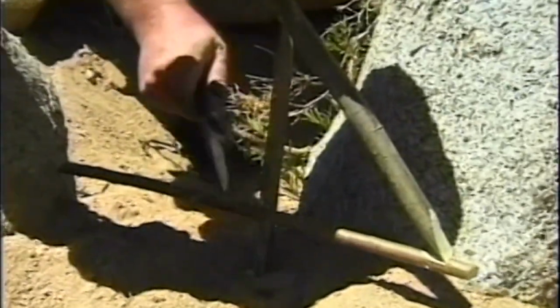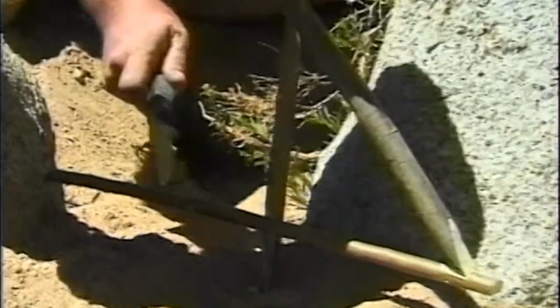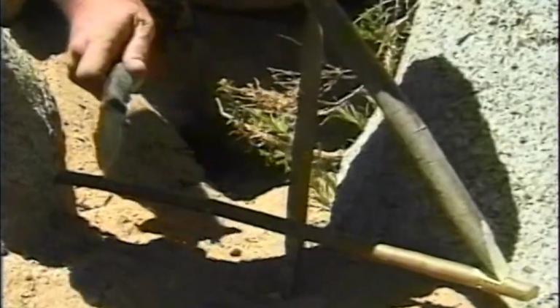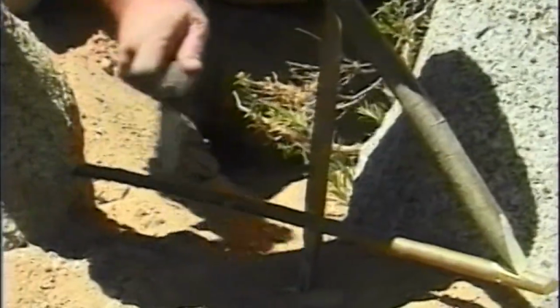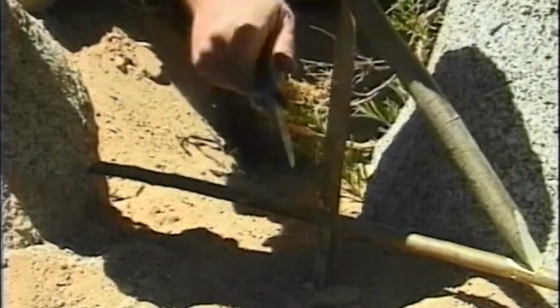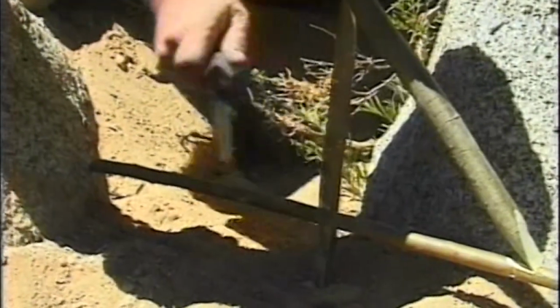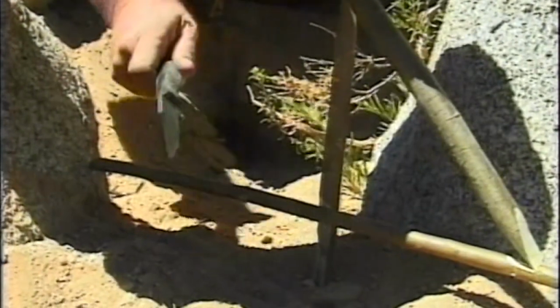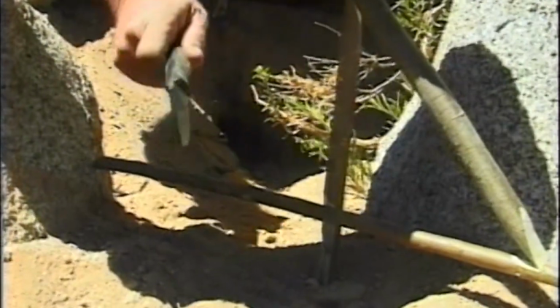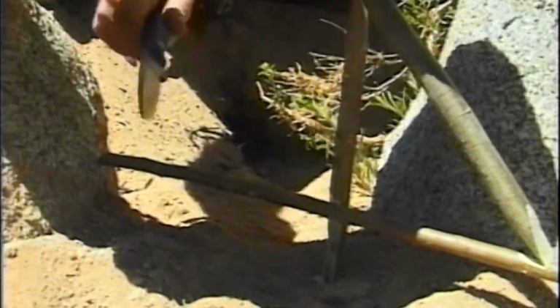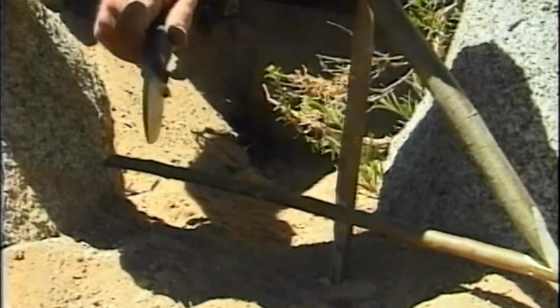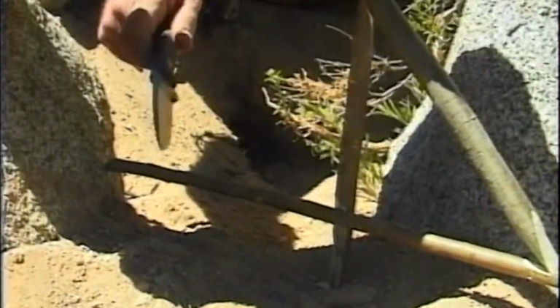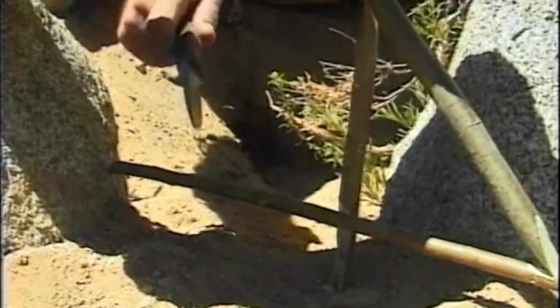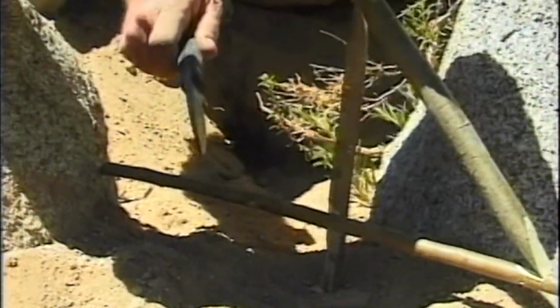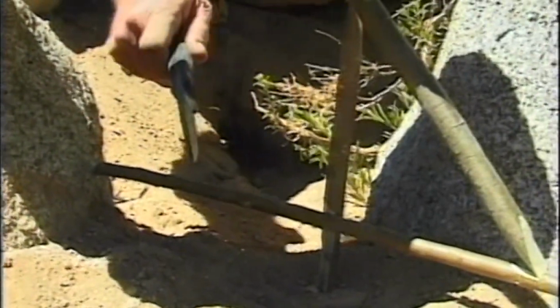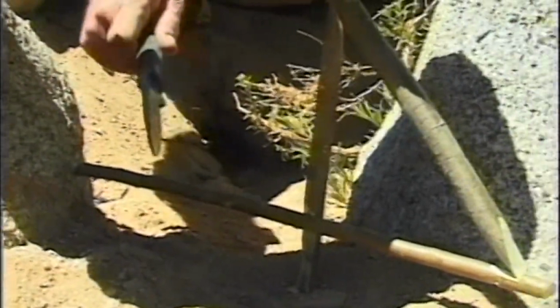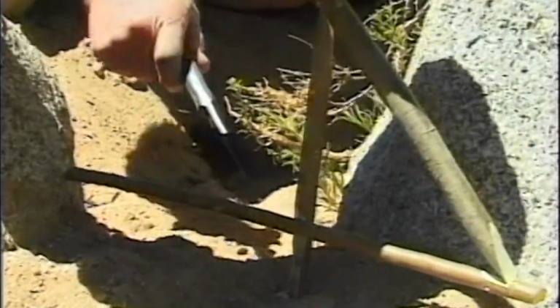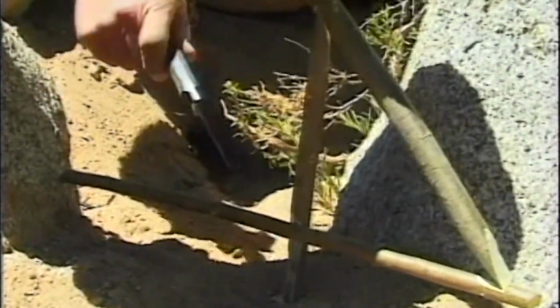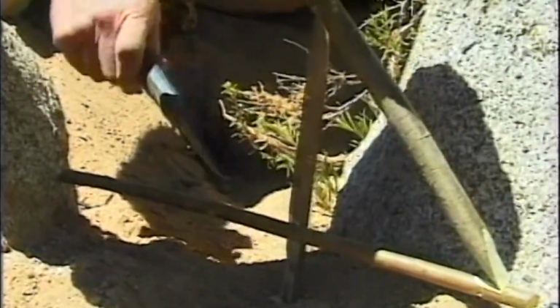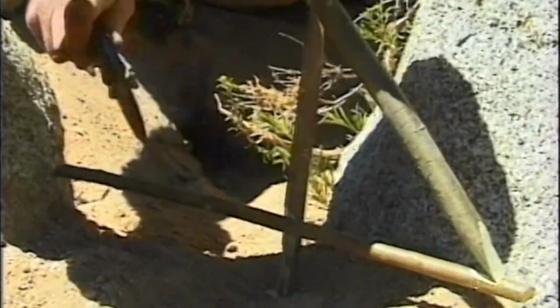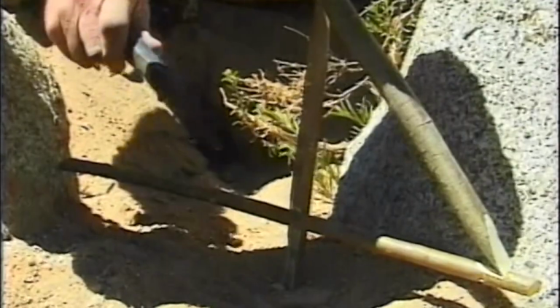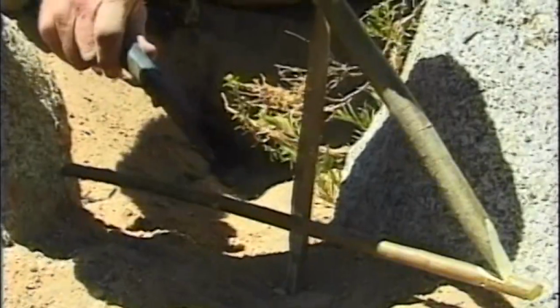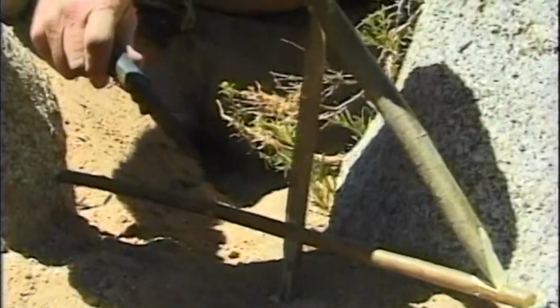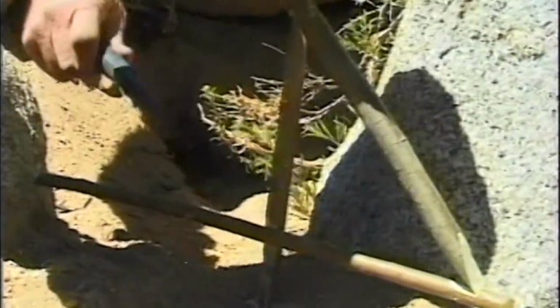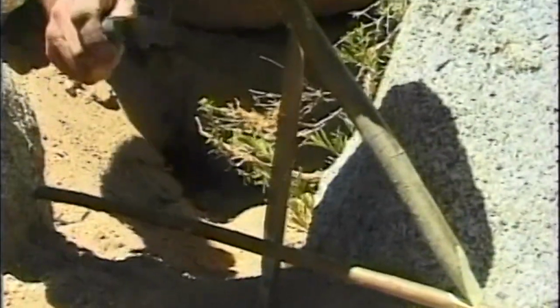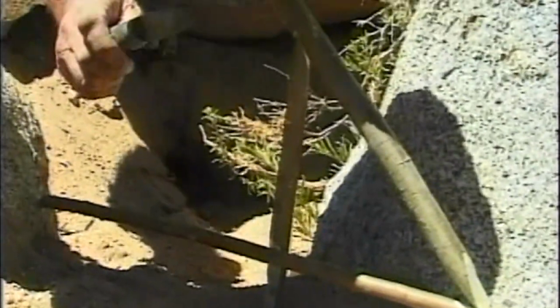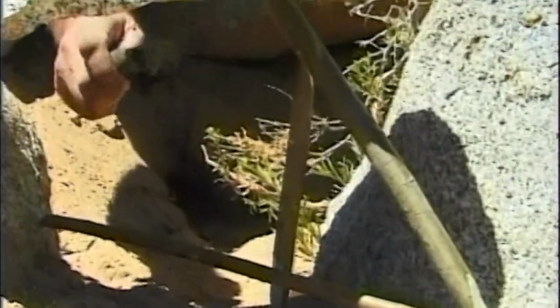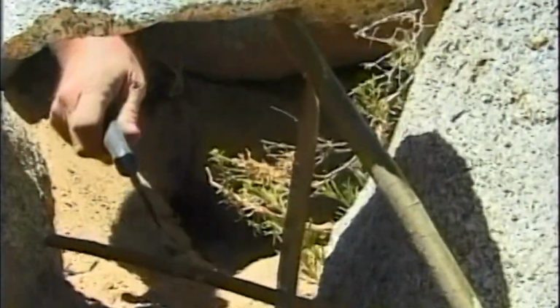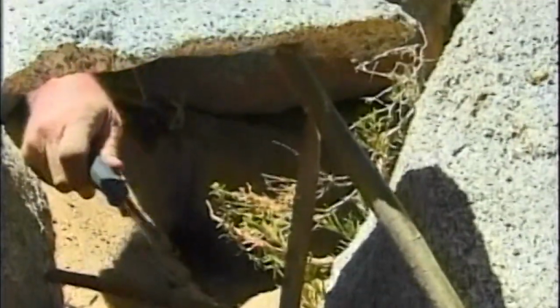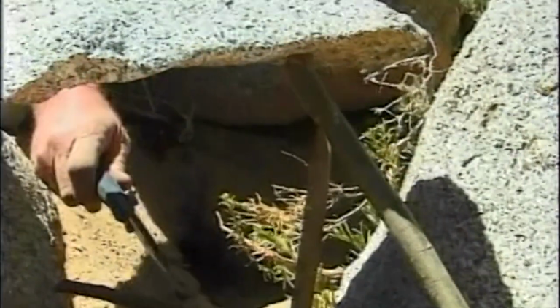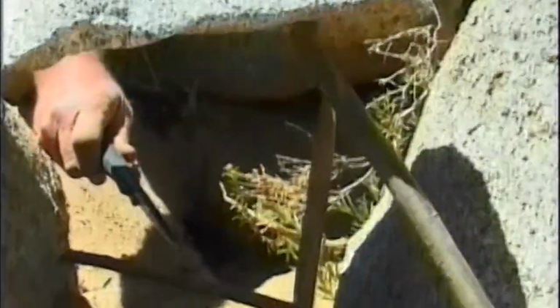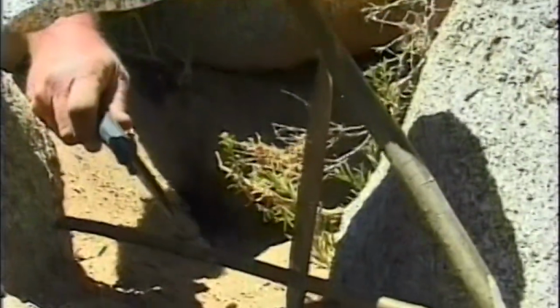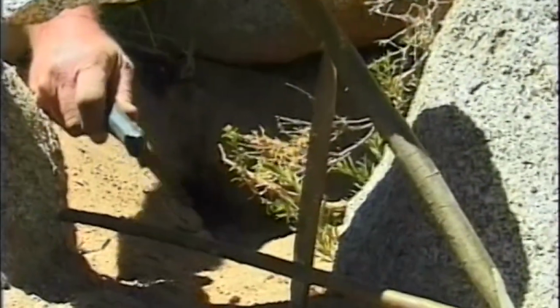Now, you notice here's the trigger, and what he's going to have to do is step on the trigger, push the trigger, or anything like that — in which case this rock is going to drop on his head, and he's dinner.